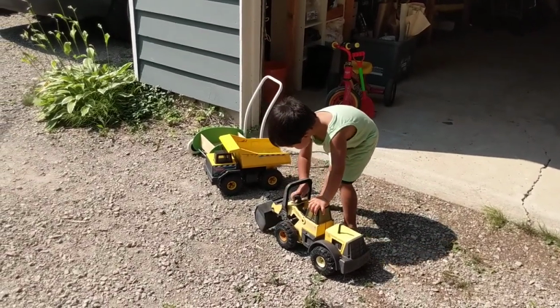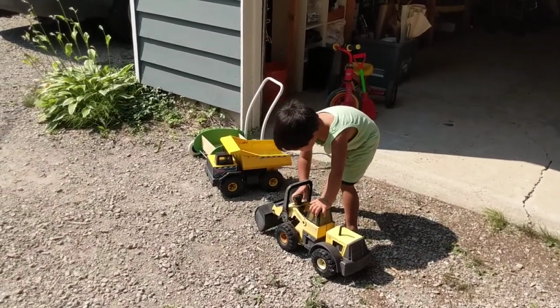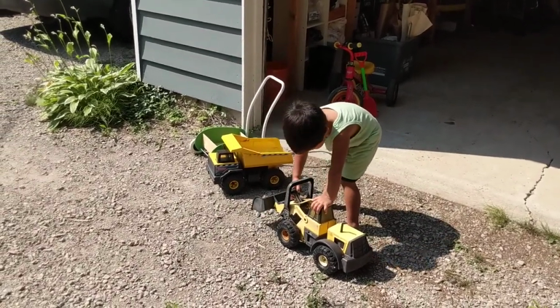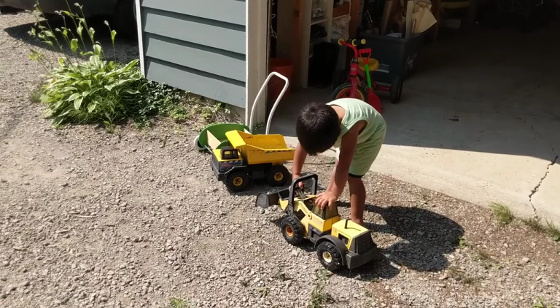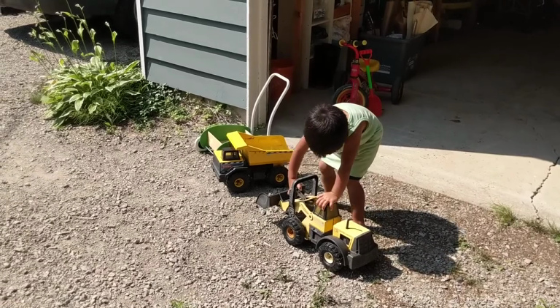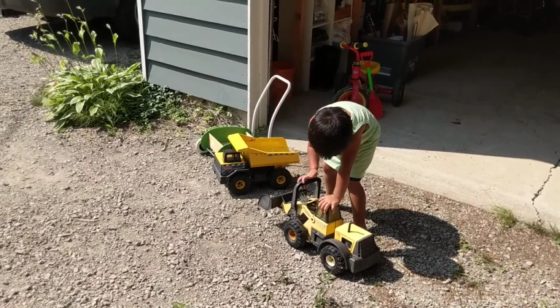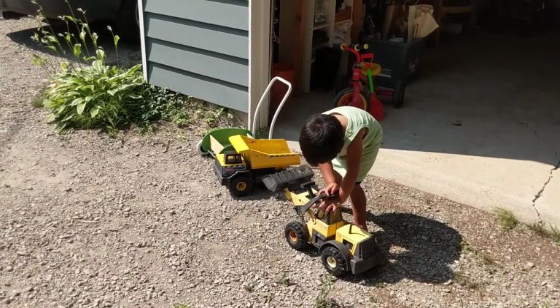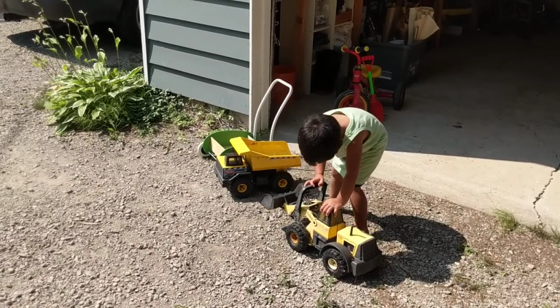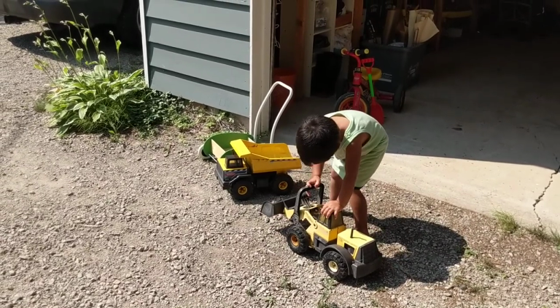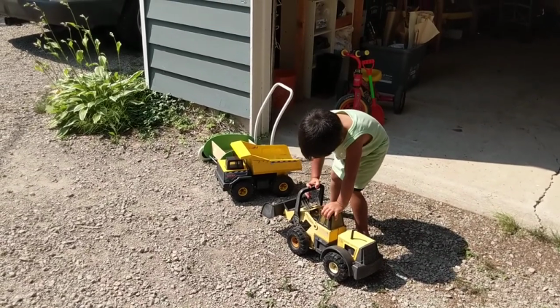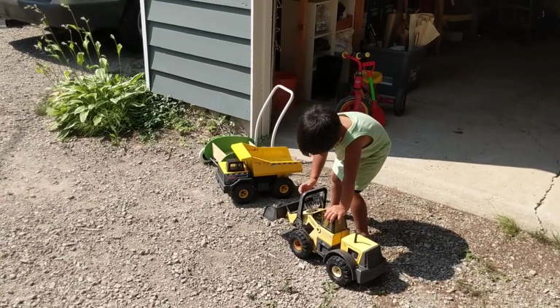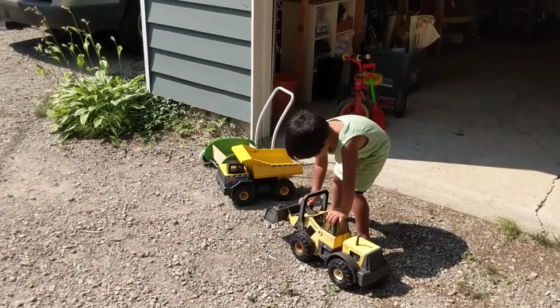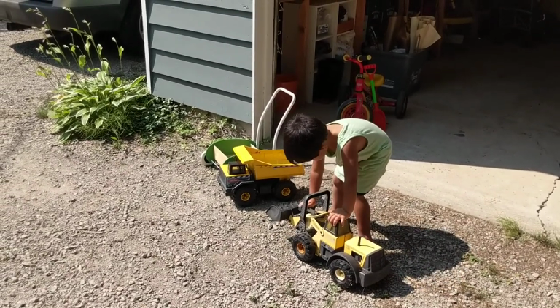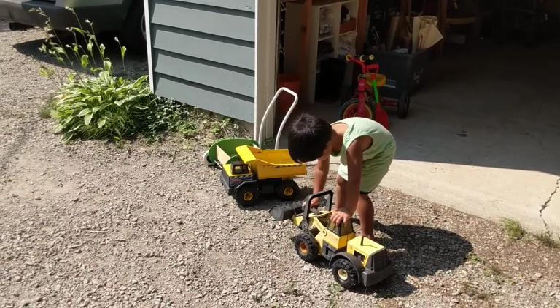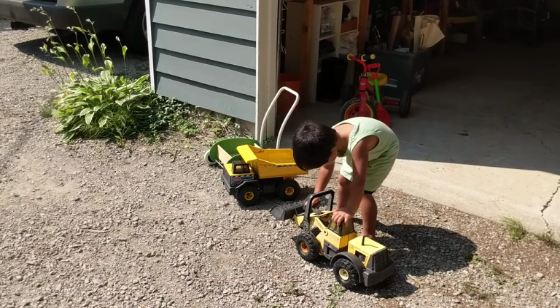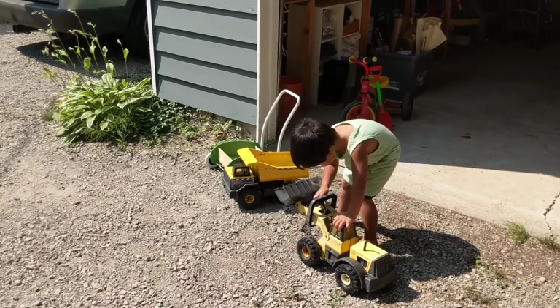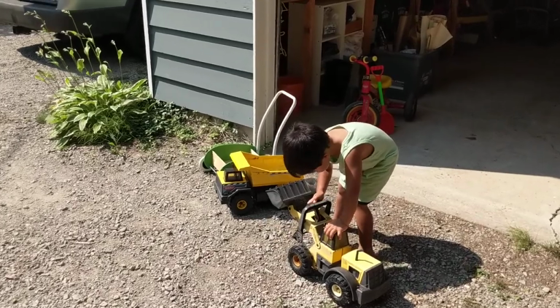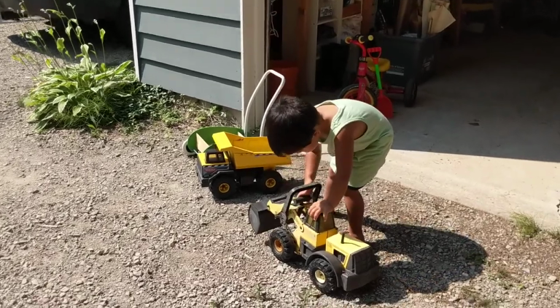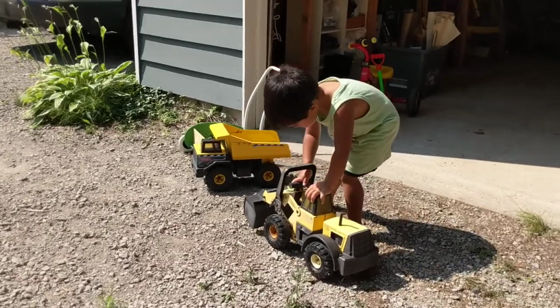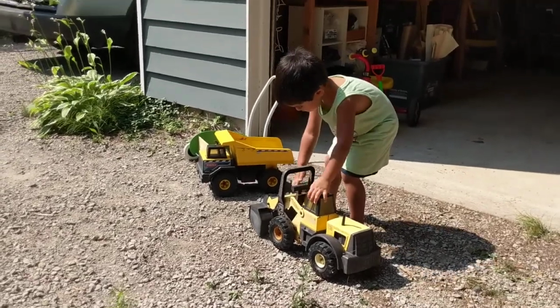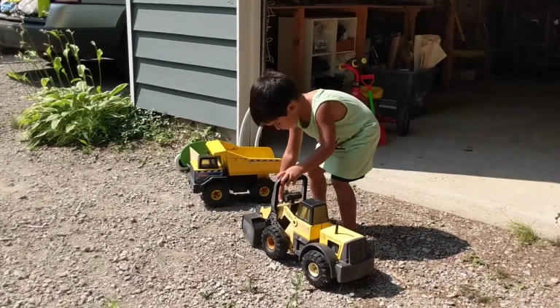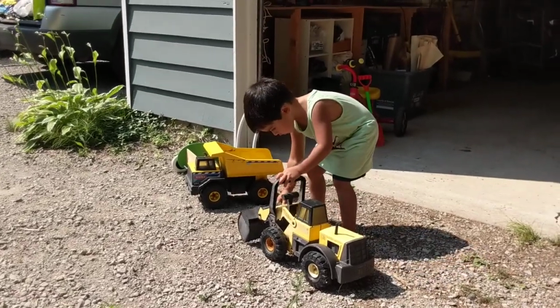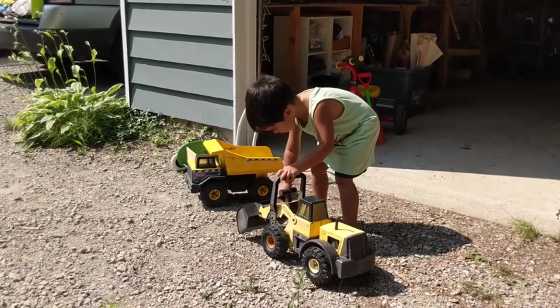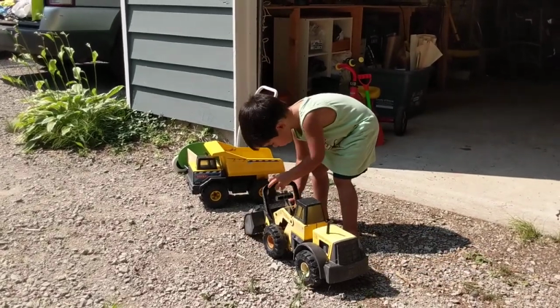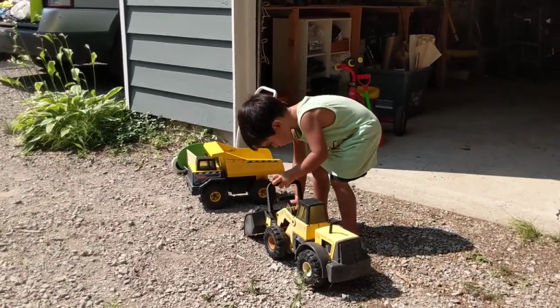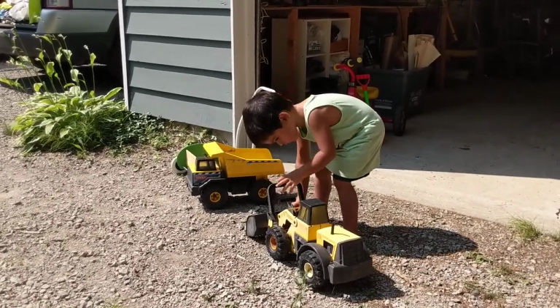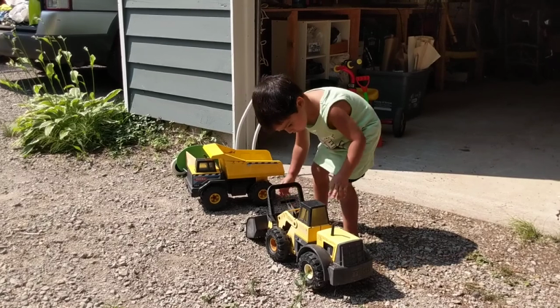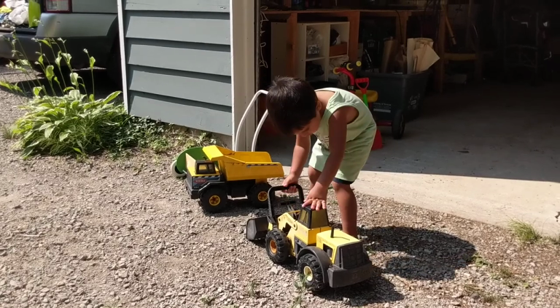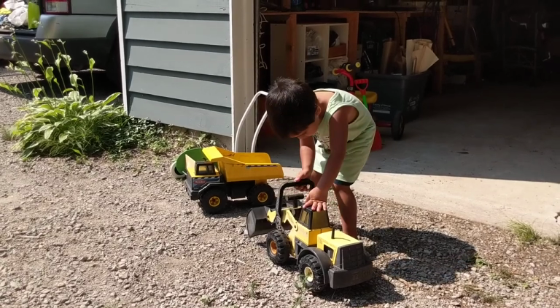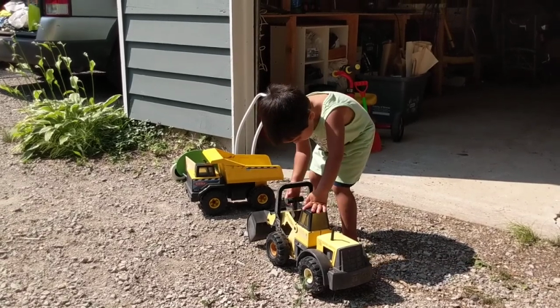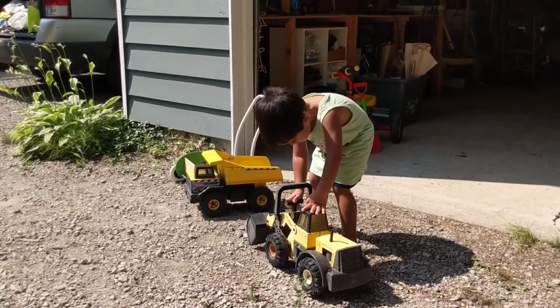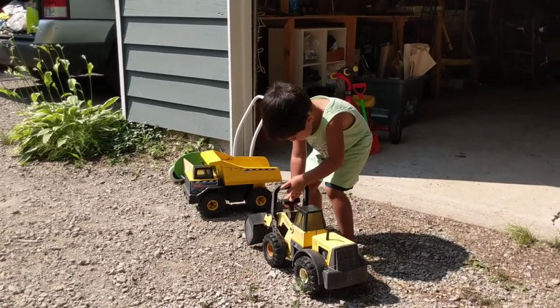What is that? A bulldozer? Oh okay, is it working? Is it broken? It's old.